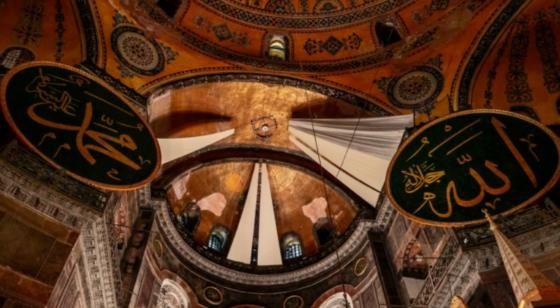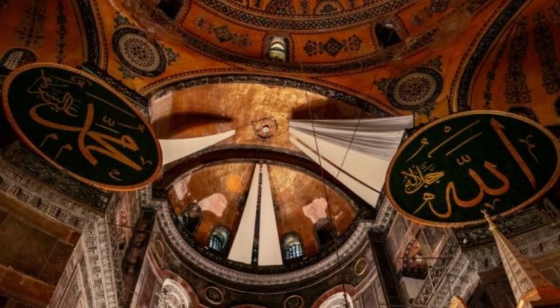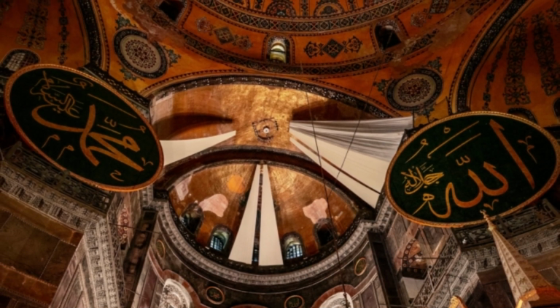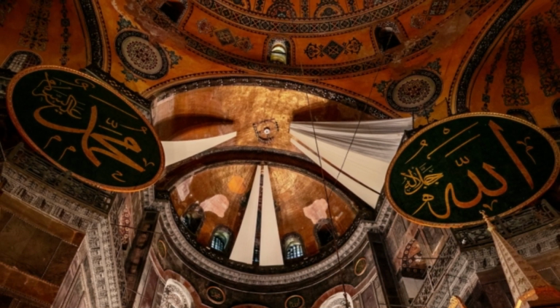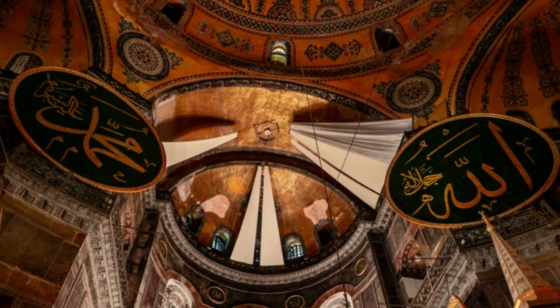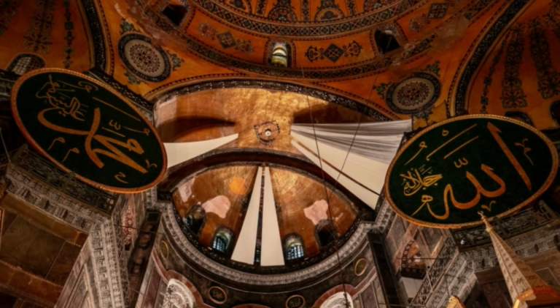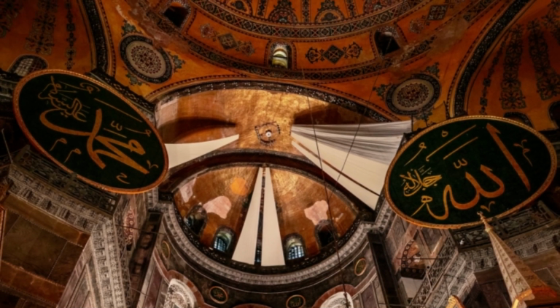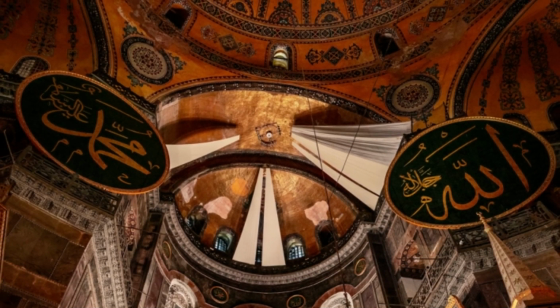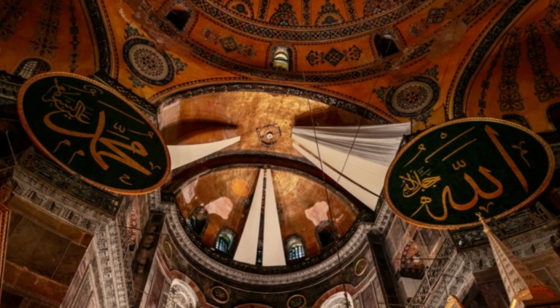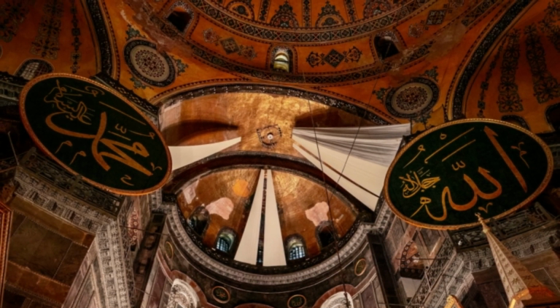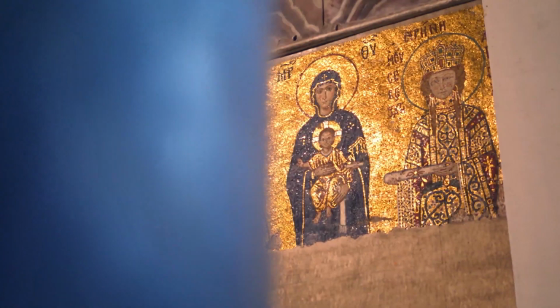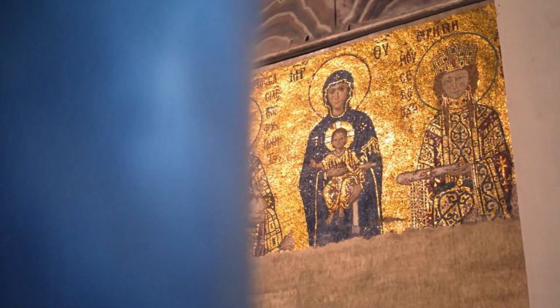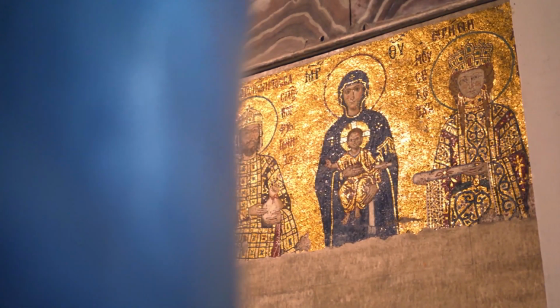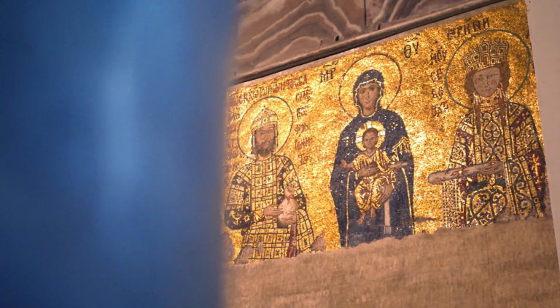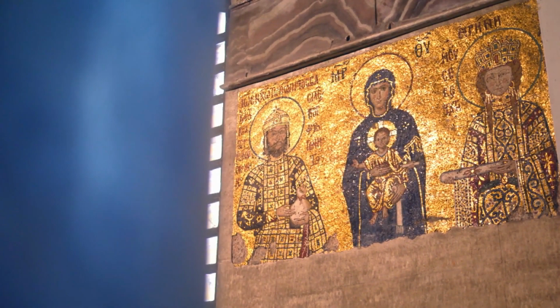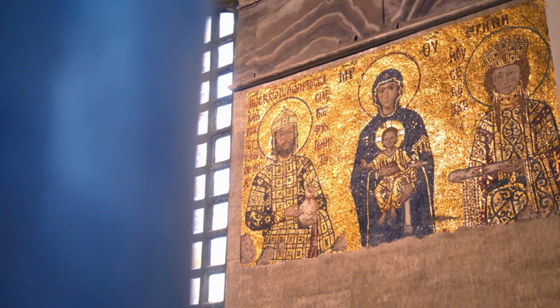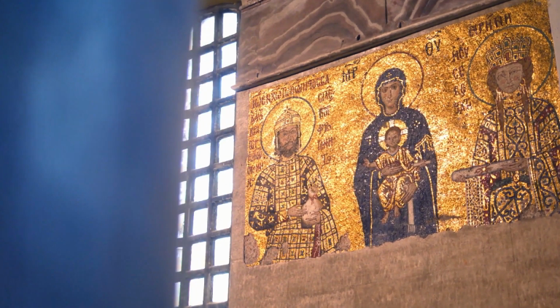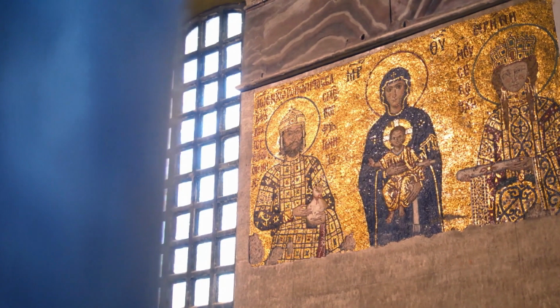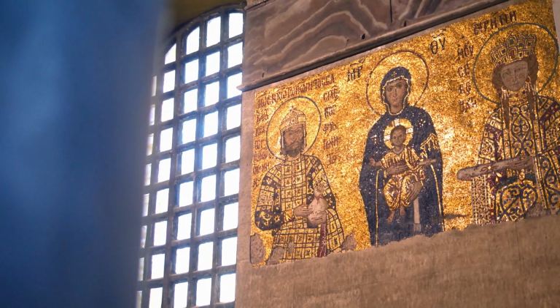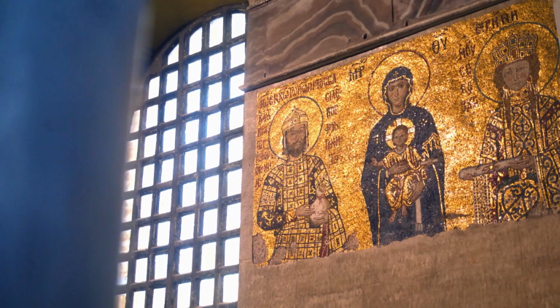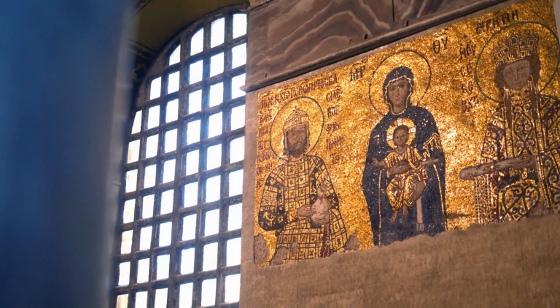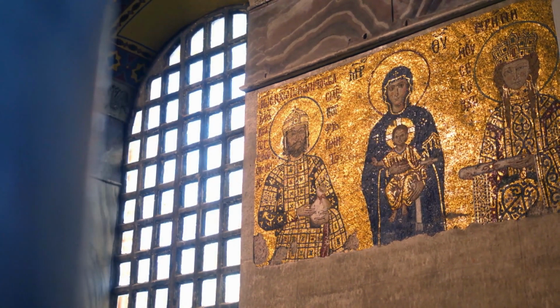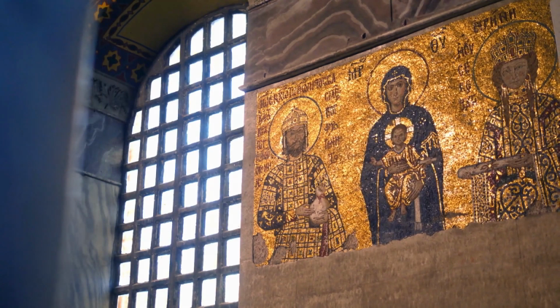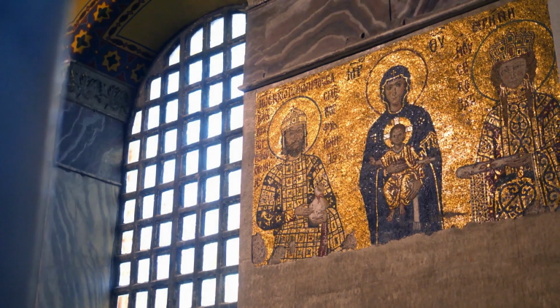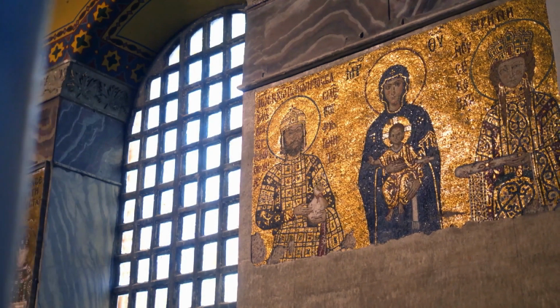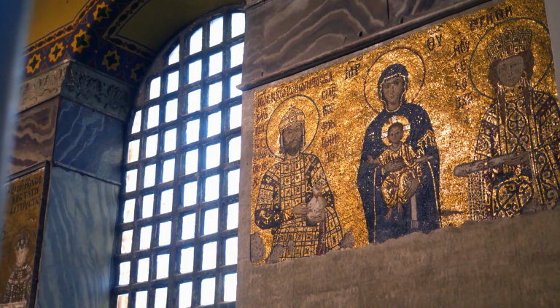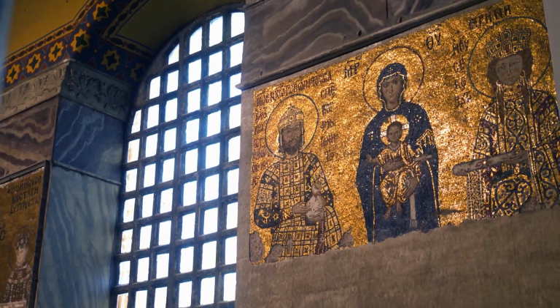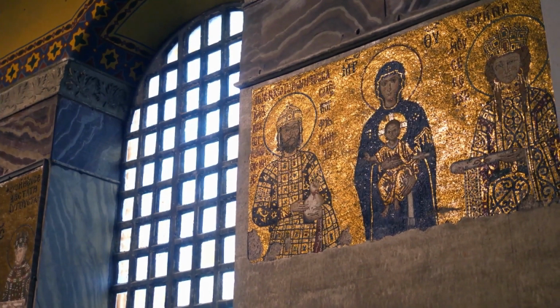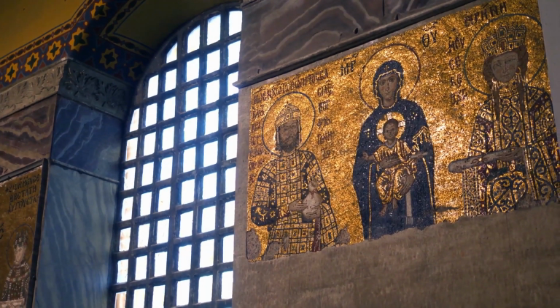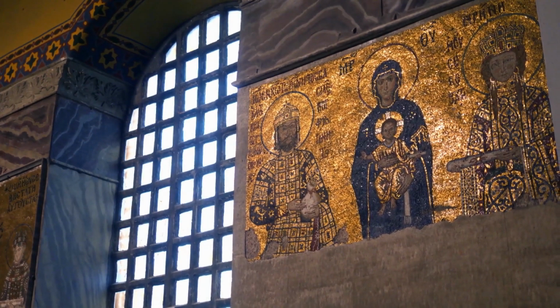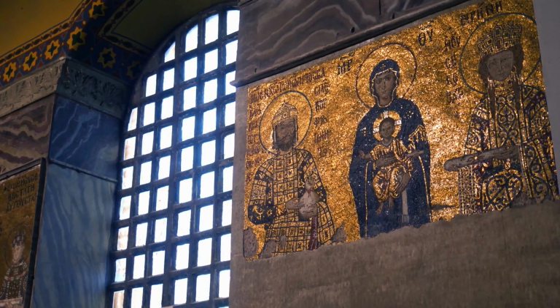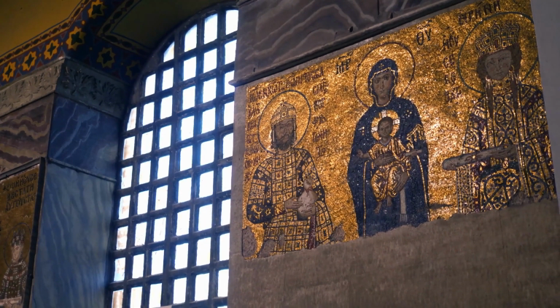Some visitors say the building is symbolic of the eclectic history of Istanbul itself, with beautiful Christian mosaics alongside brilliant Islamic calligraphy. Others simply describe it as a must-see attraction.